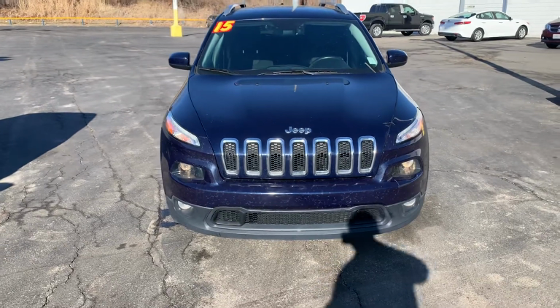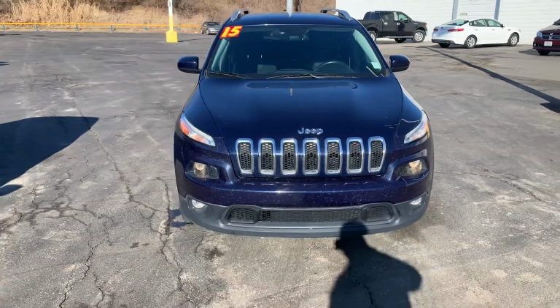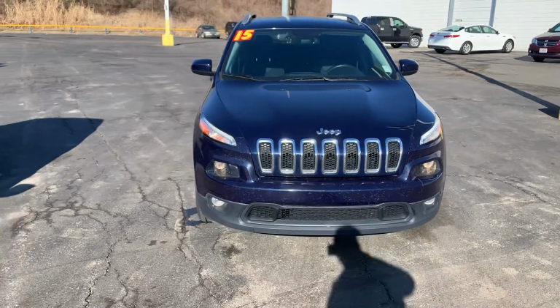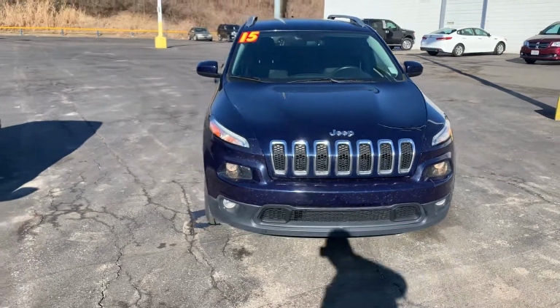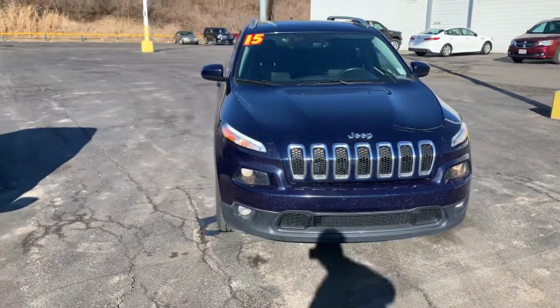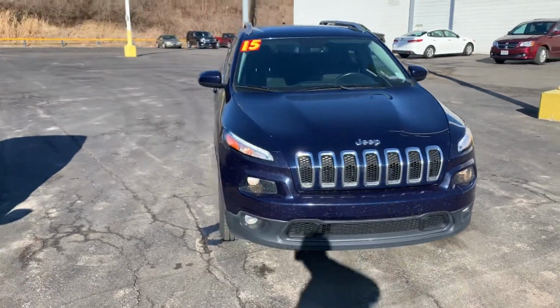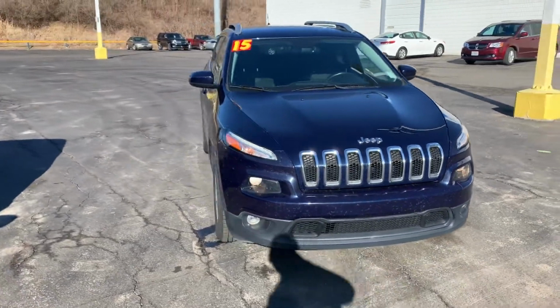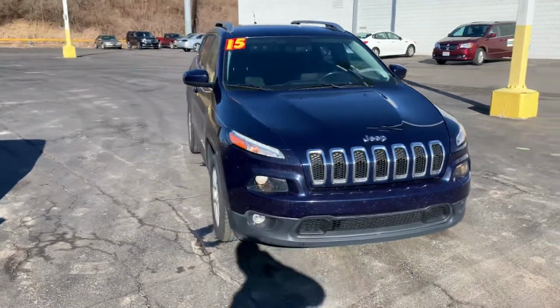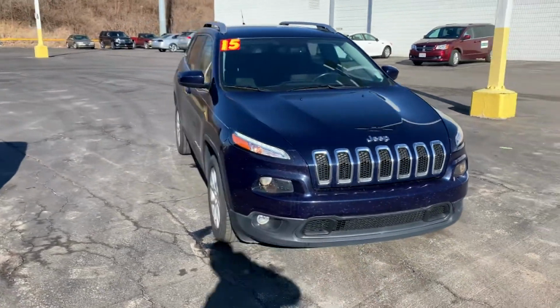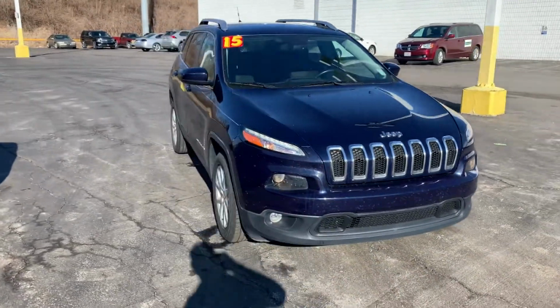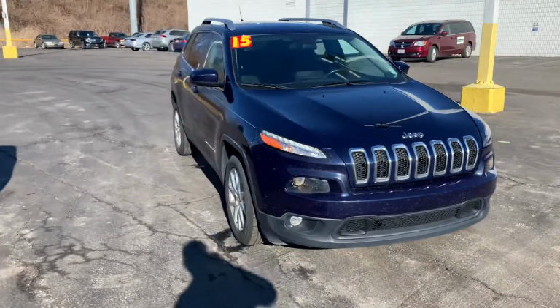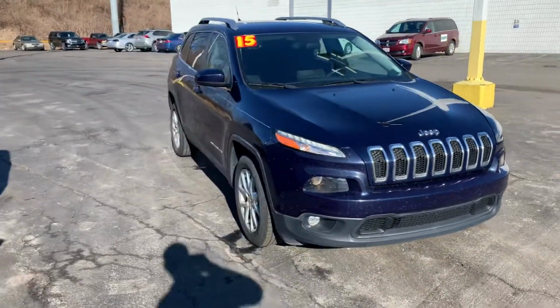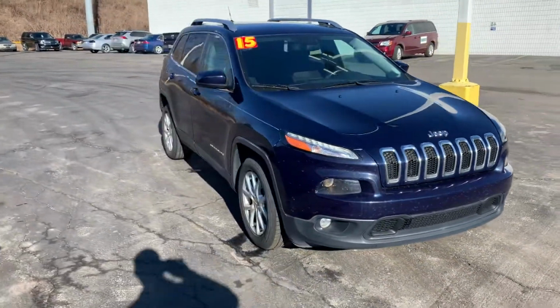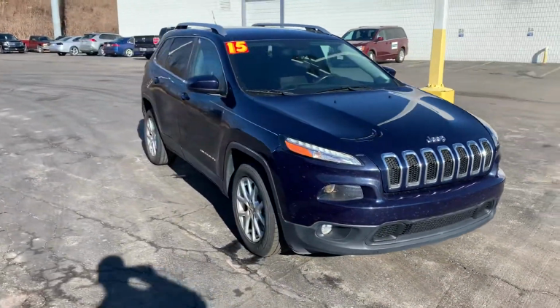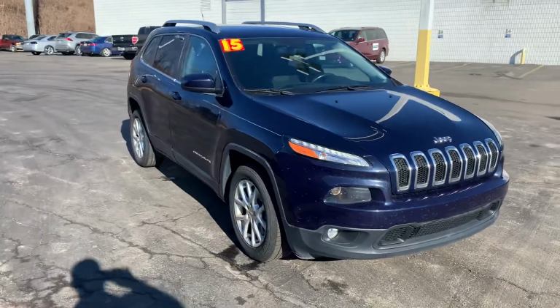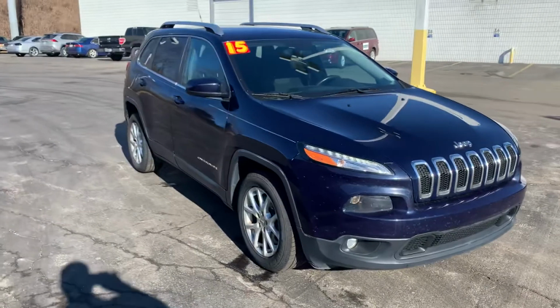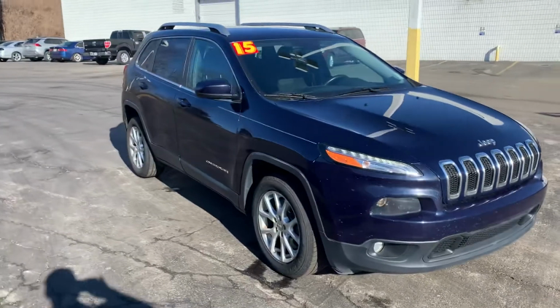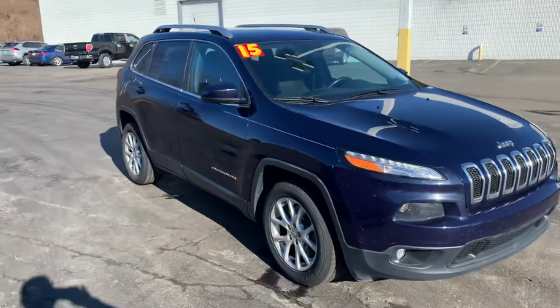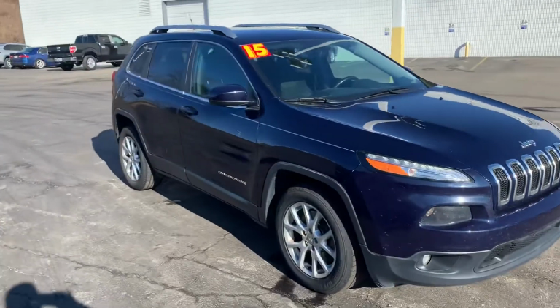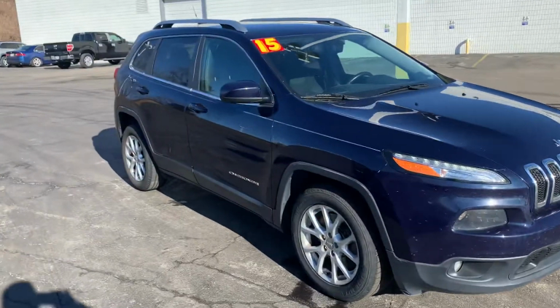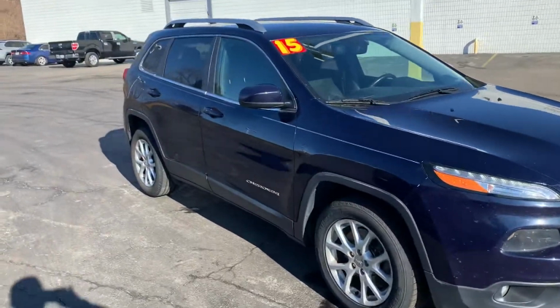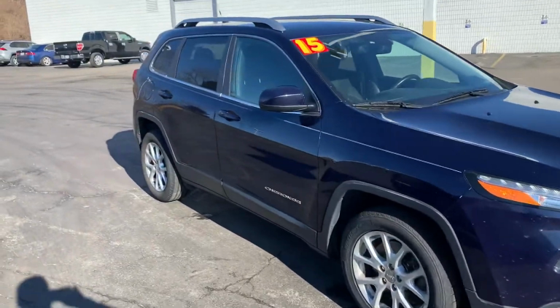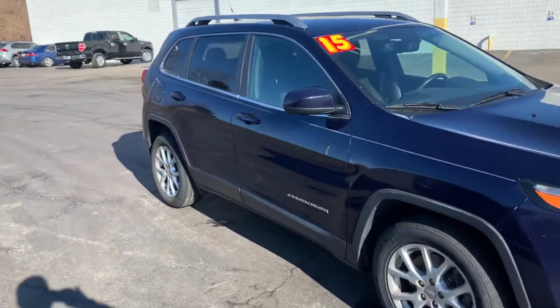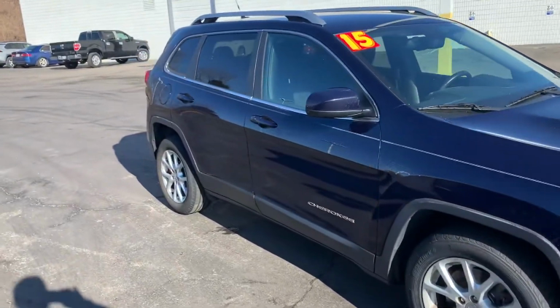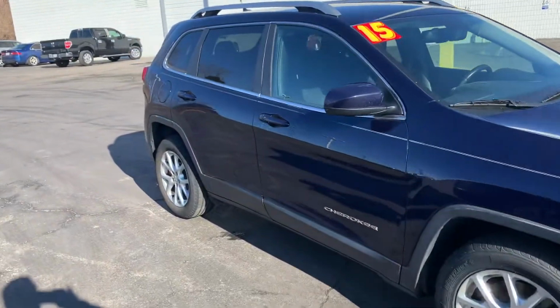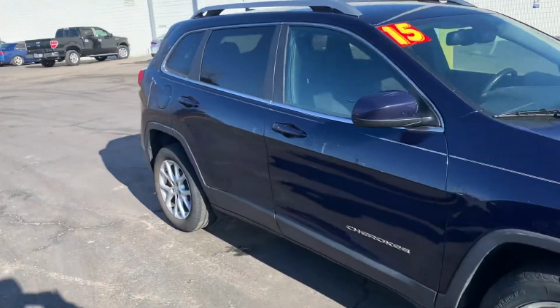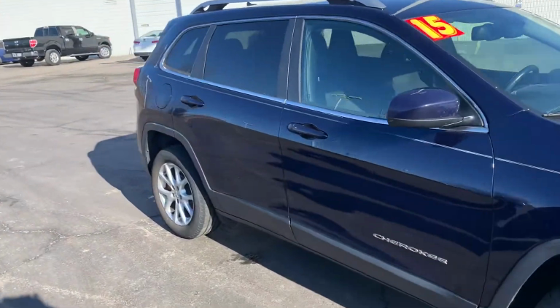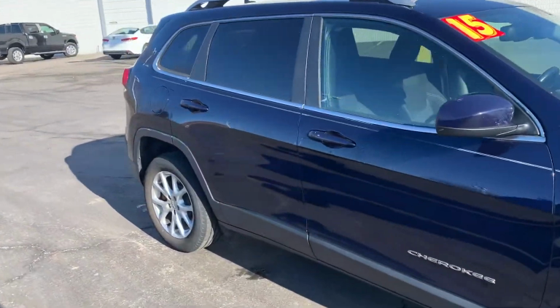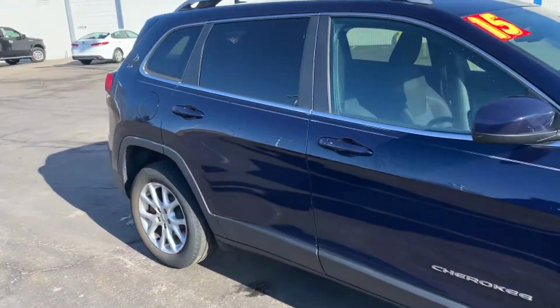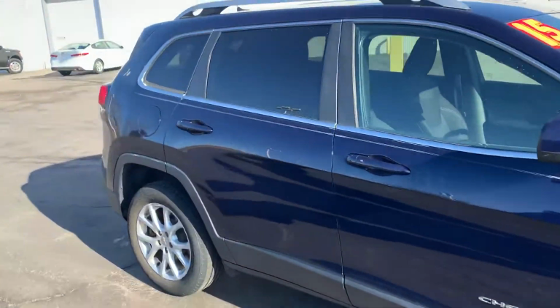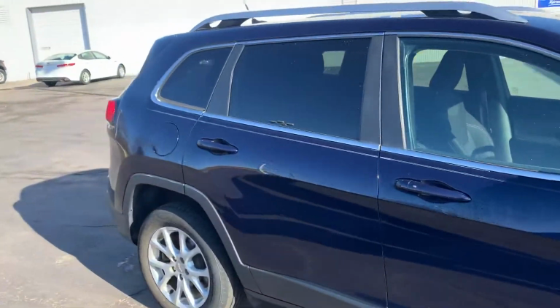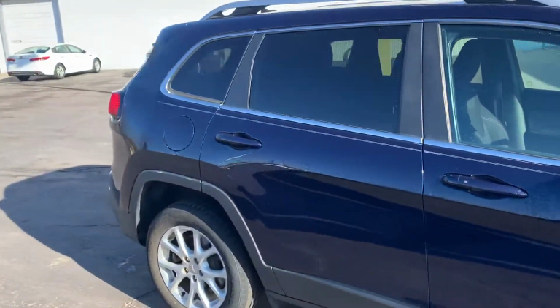Good morning, this is Devon over here at Premier Pre-owned over in Kansas City, Kansas. I just wanted to take a minute today to show off my 2015 Jeep Cherokee.